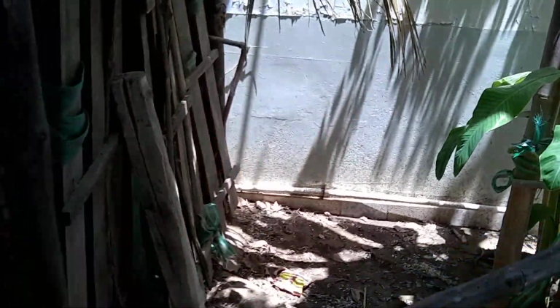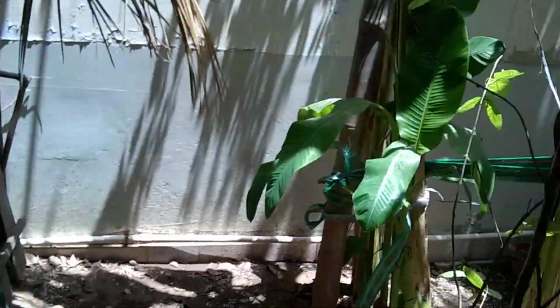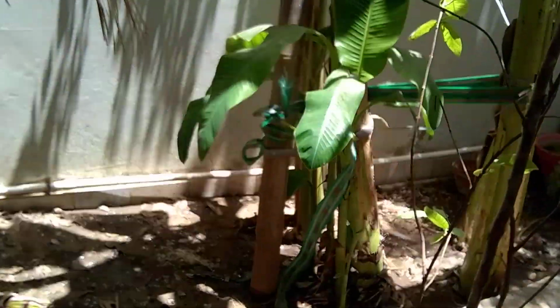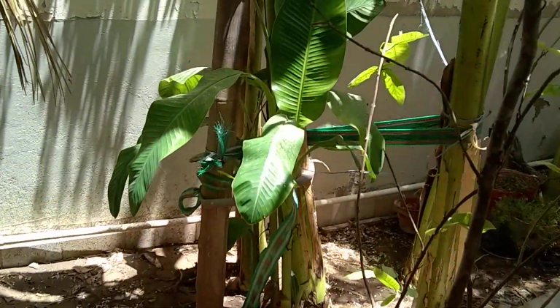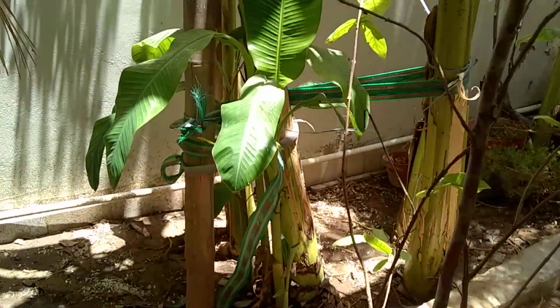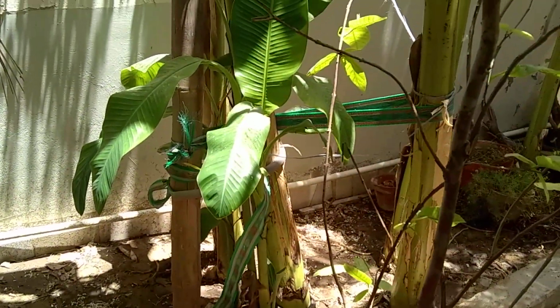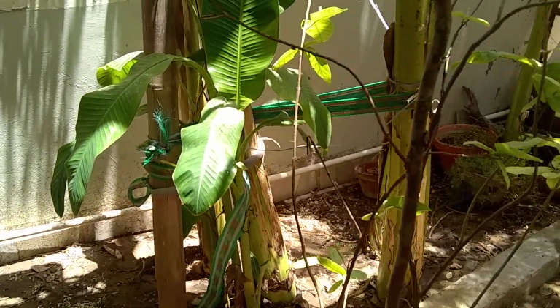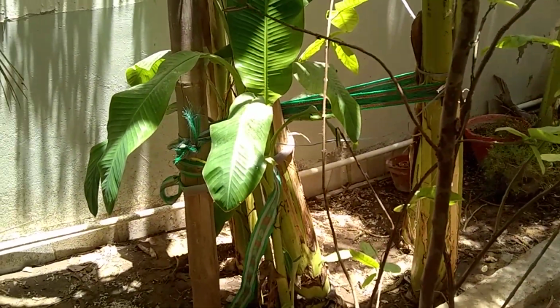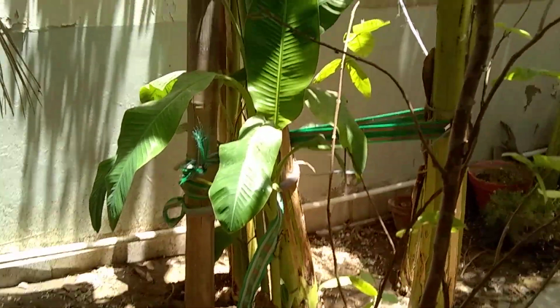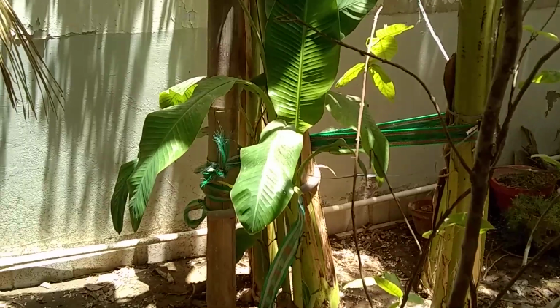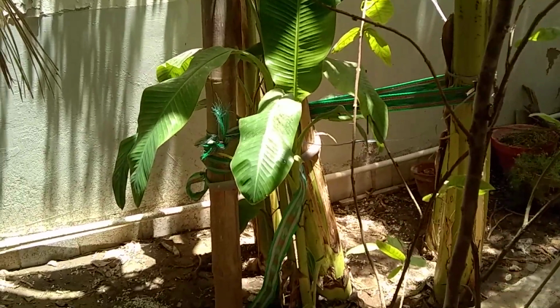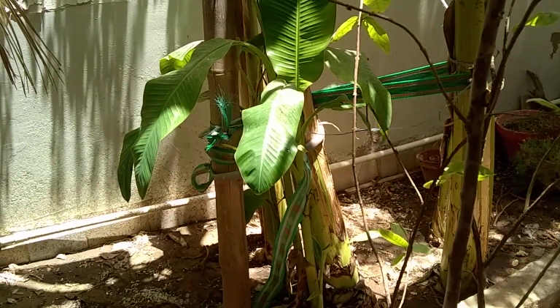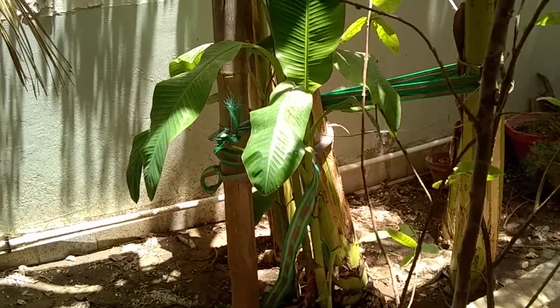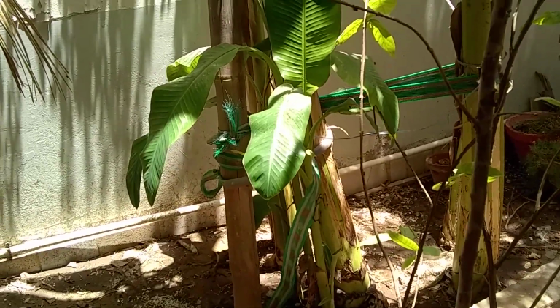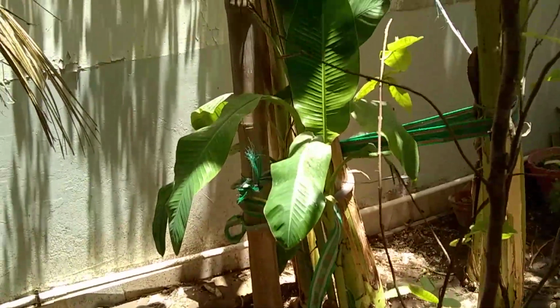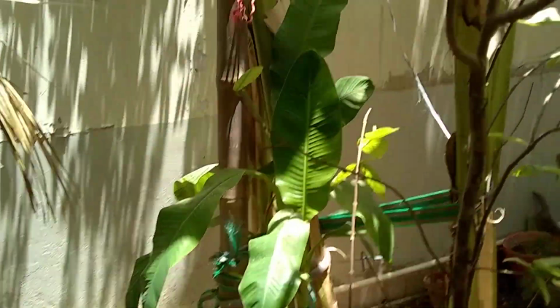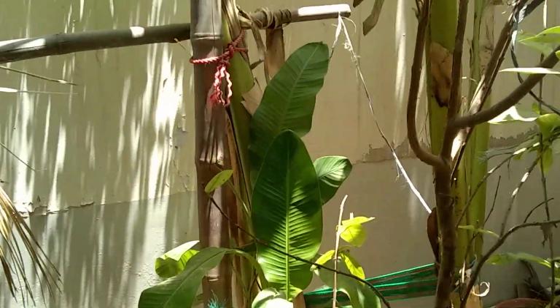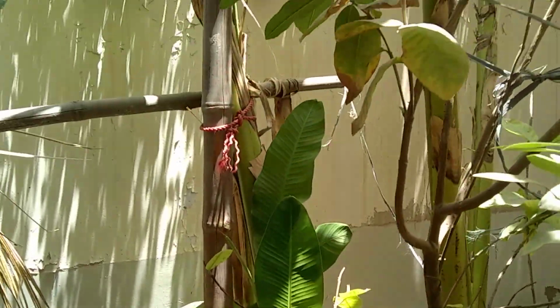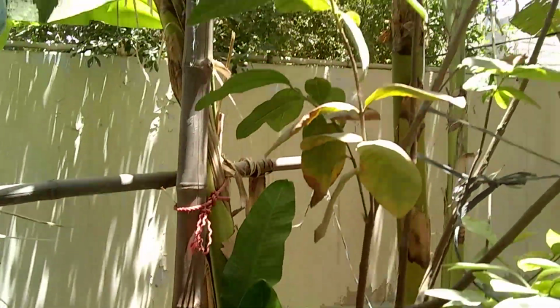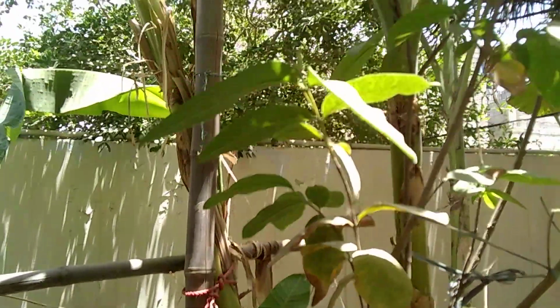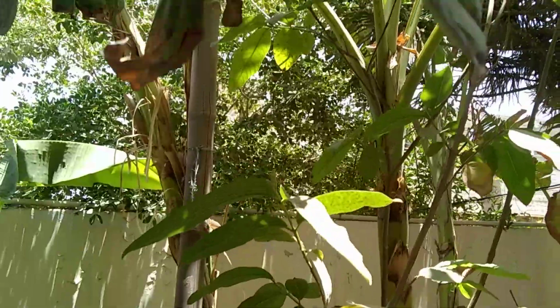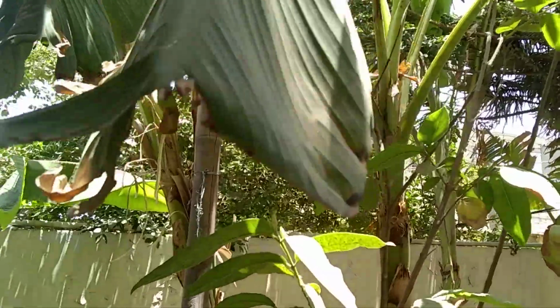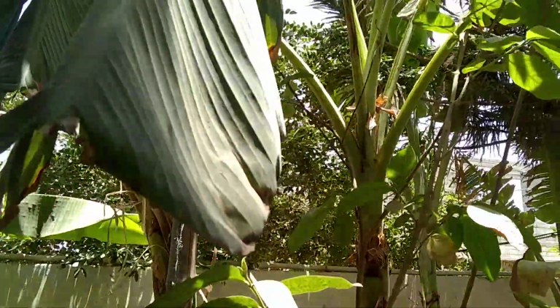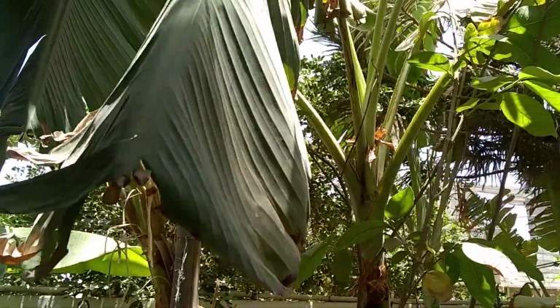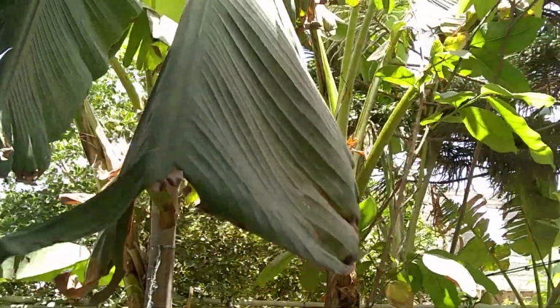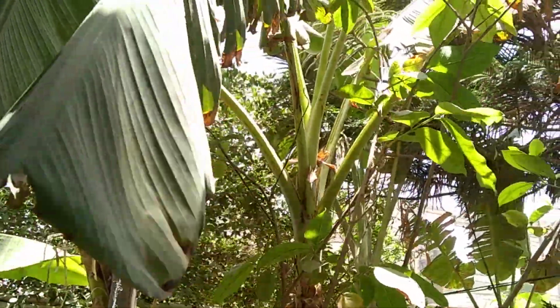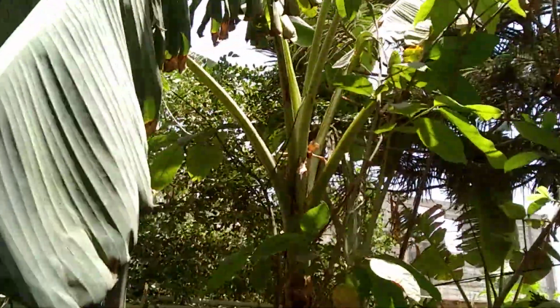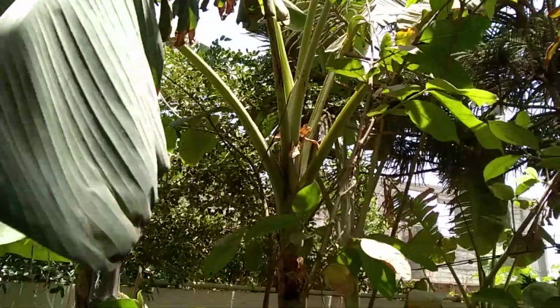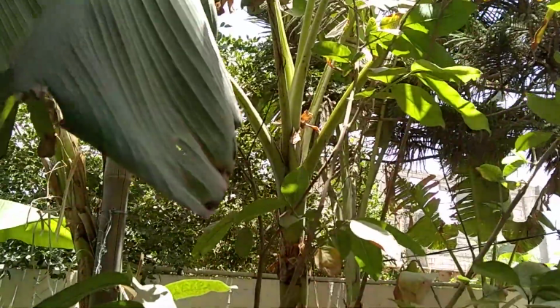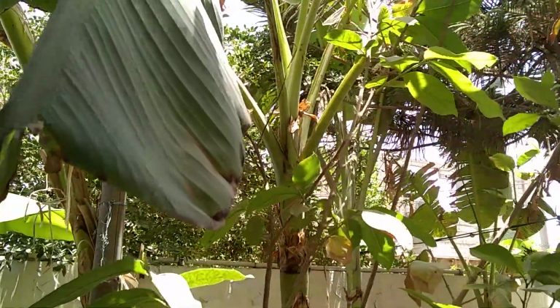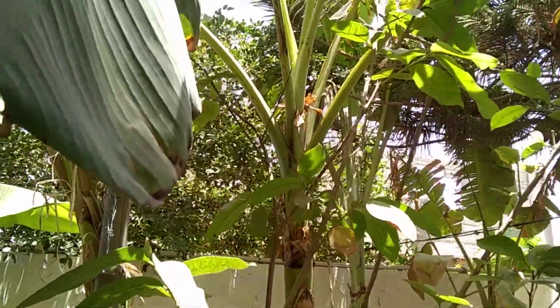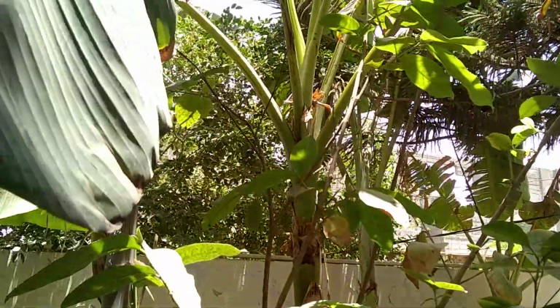This is the banana plant. Two or three days ago there were some bananas, very baby tiny bananas, which we had cut off.